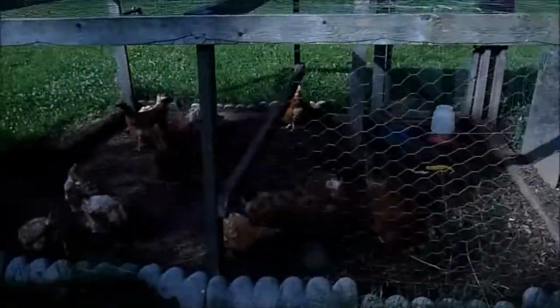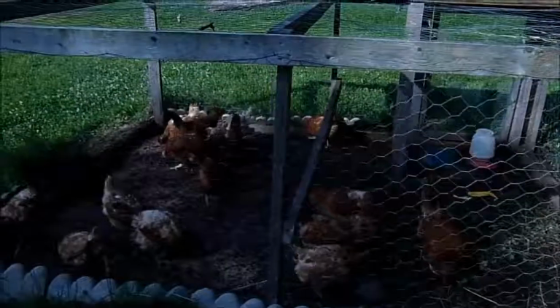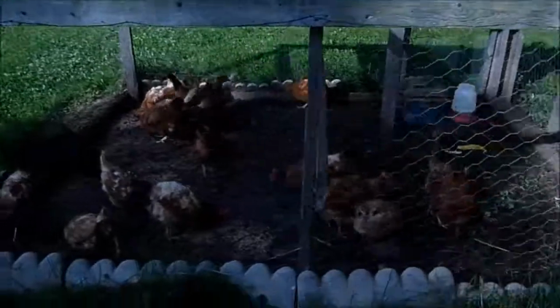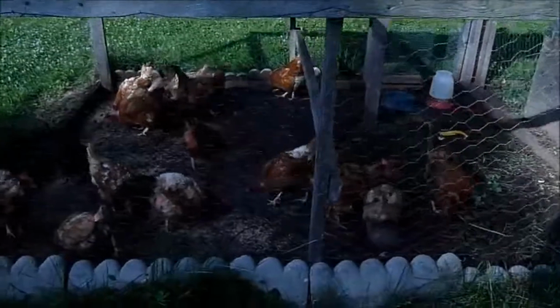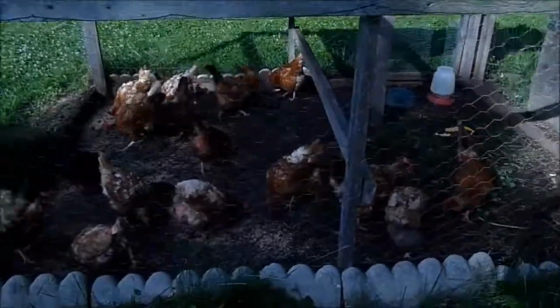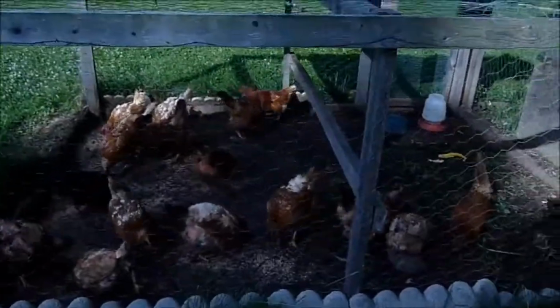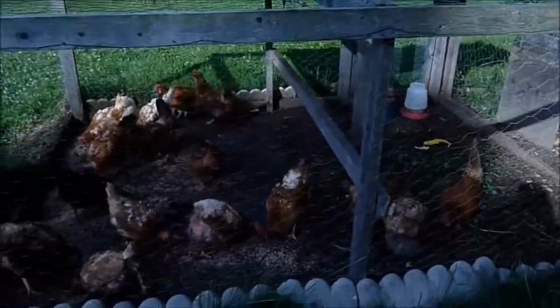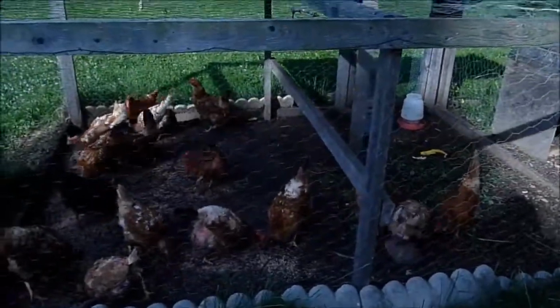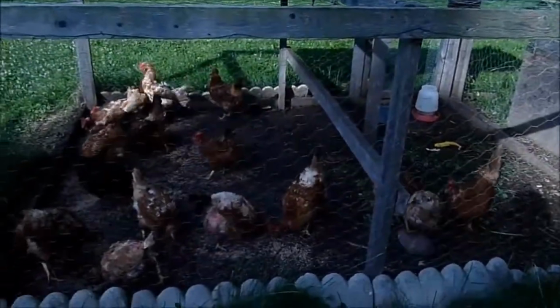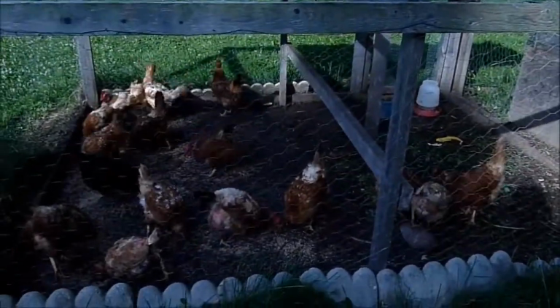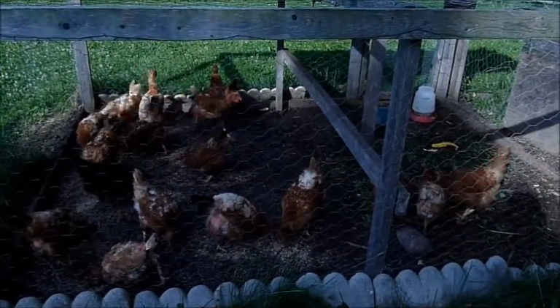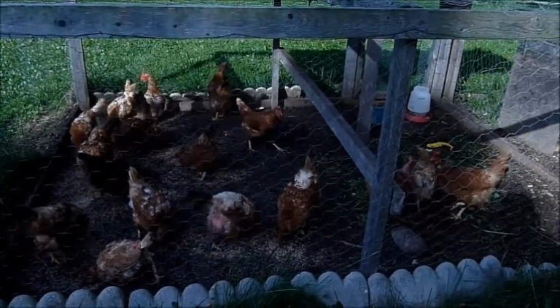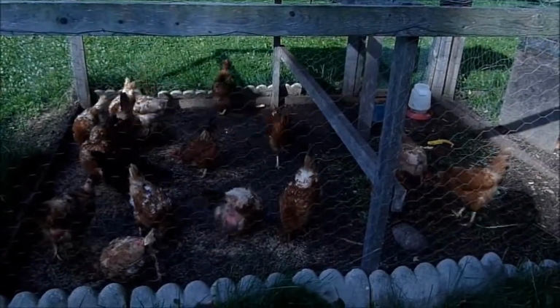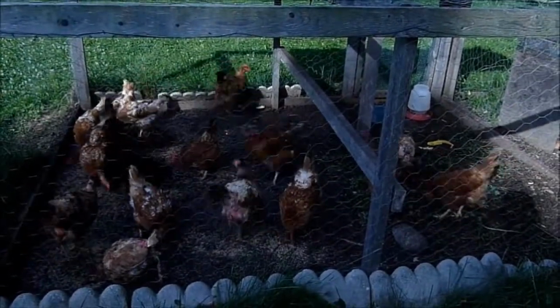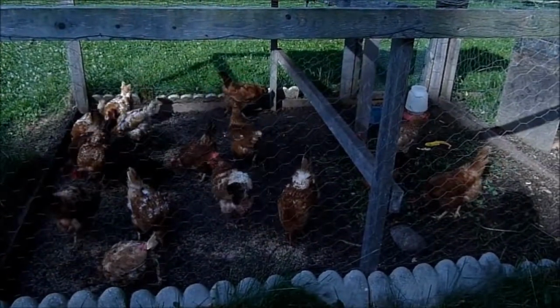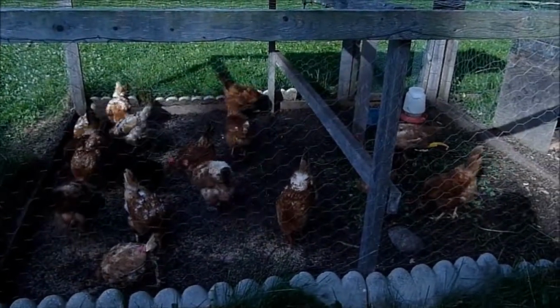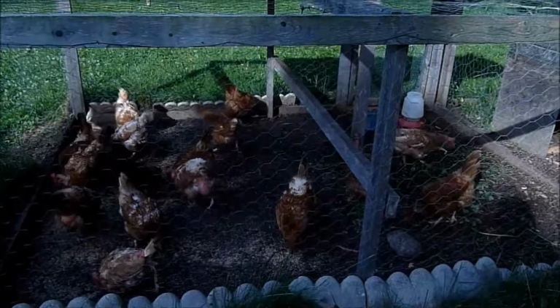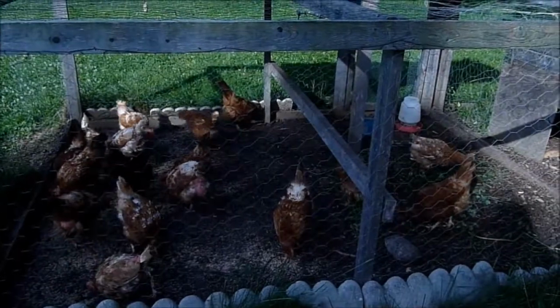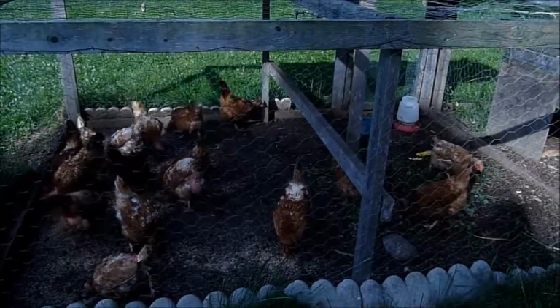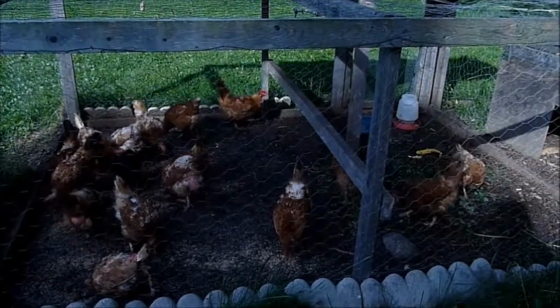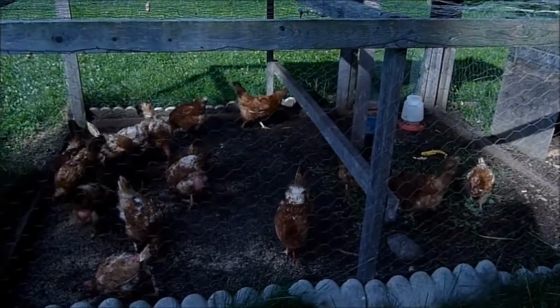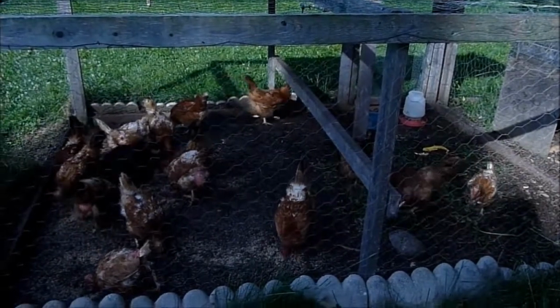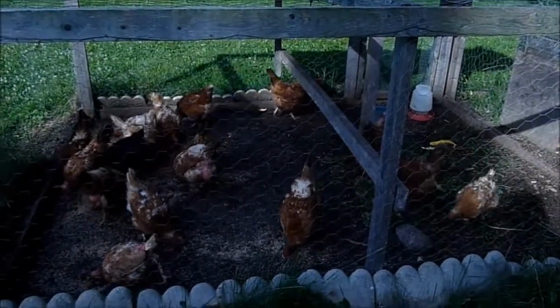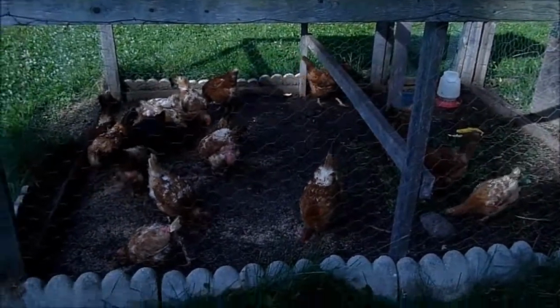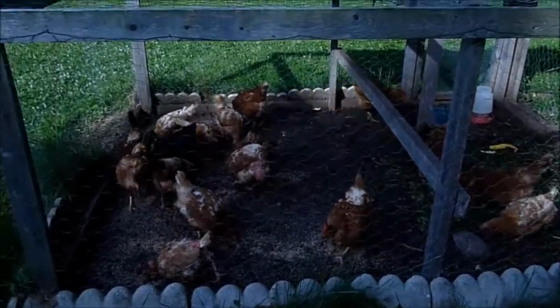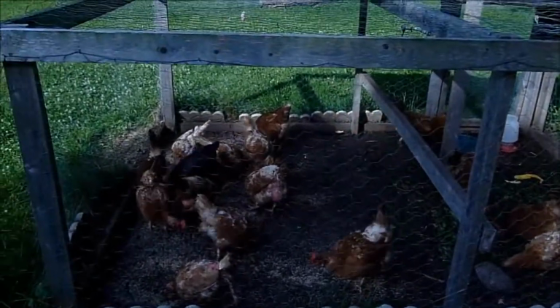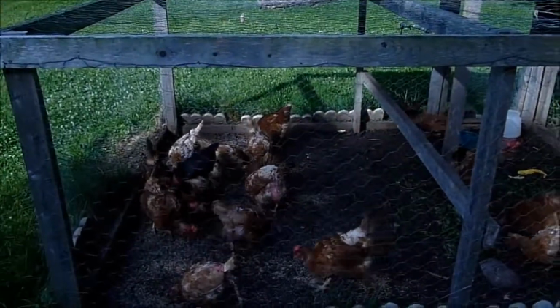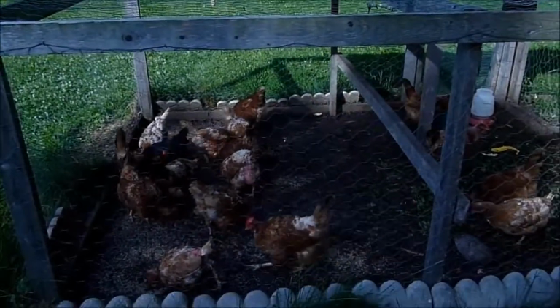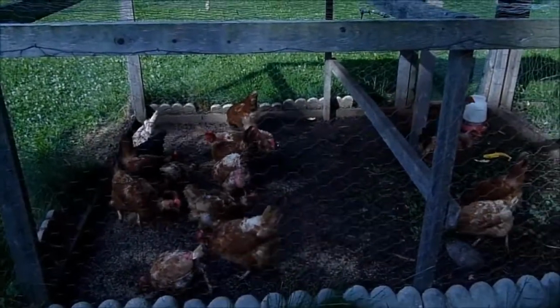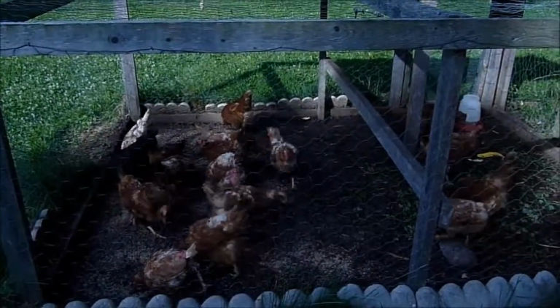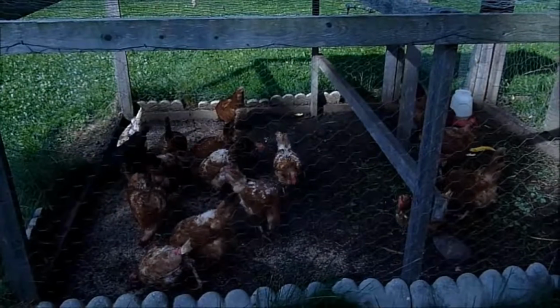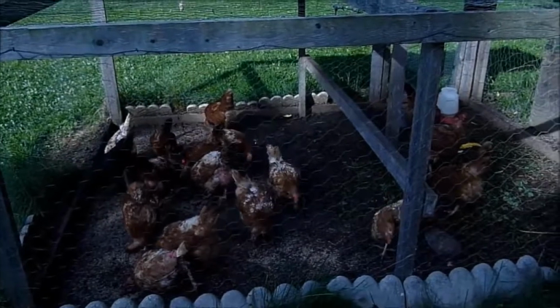These are the hens now. I've had them almost a month. There isn't a bare patch on any of them — all that are left.